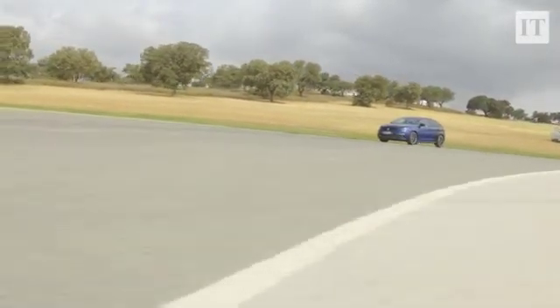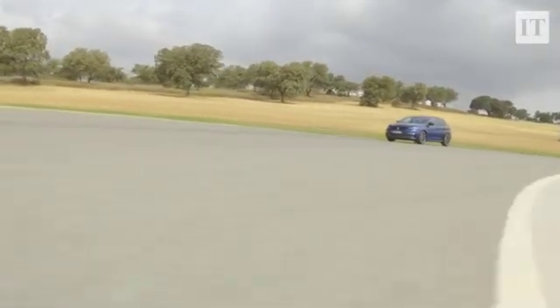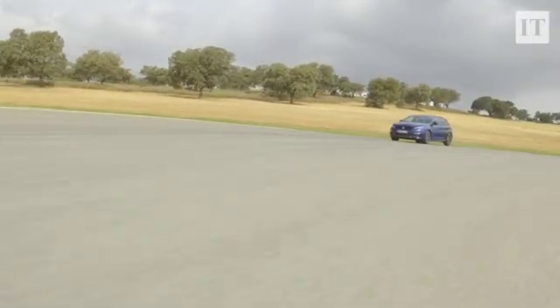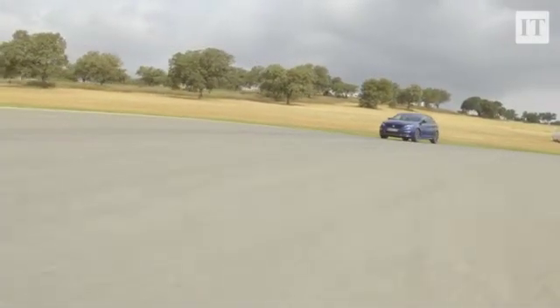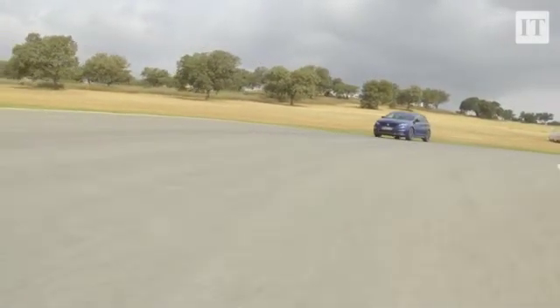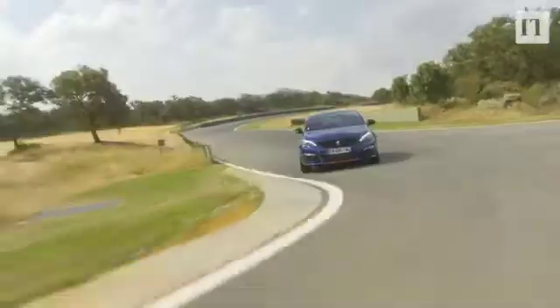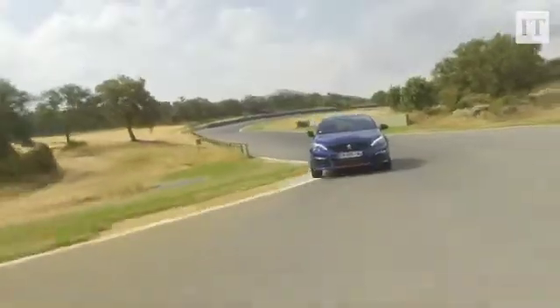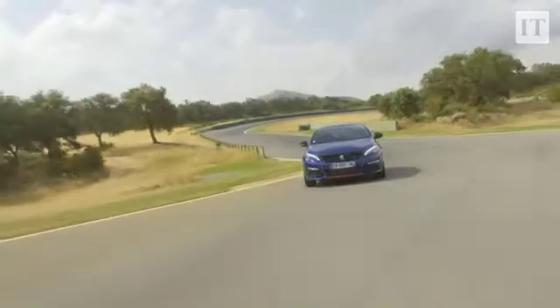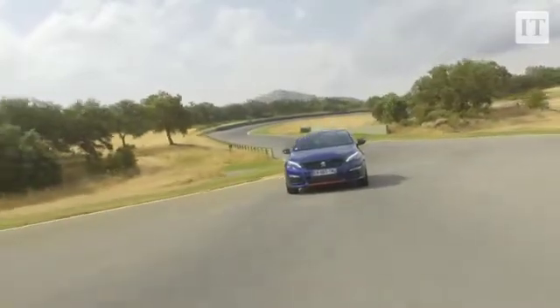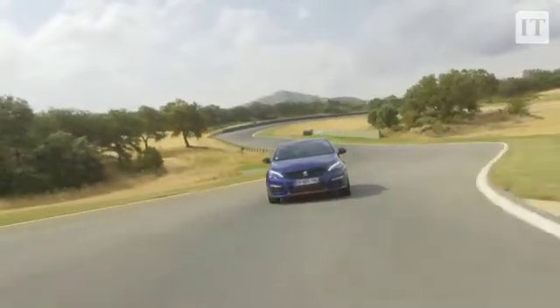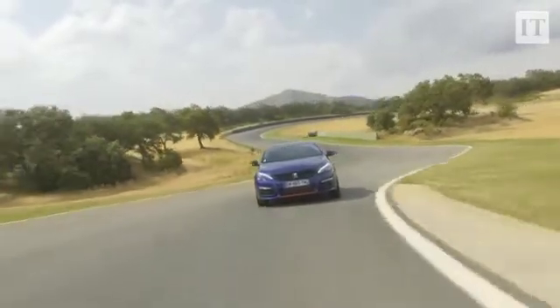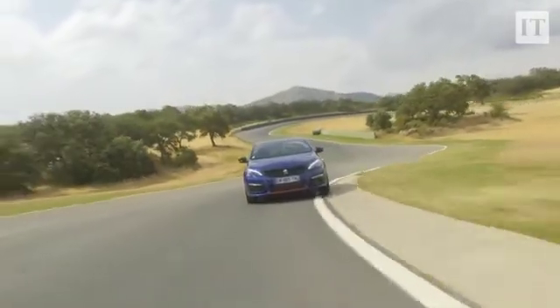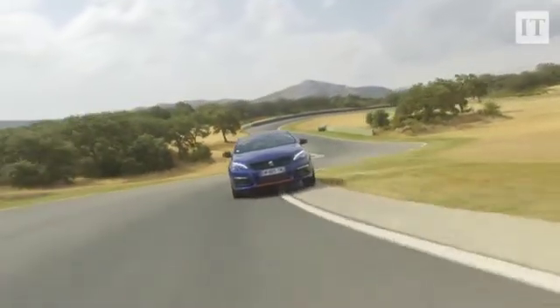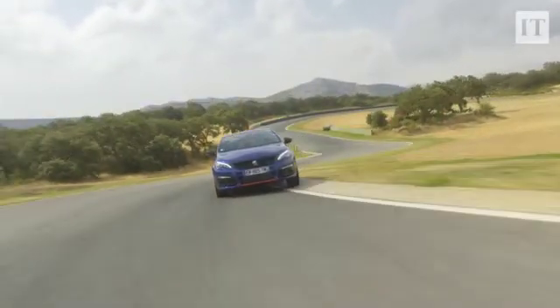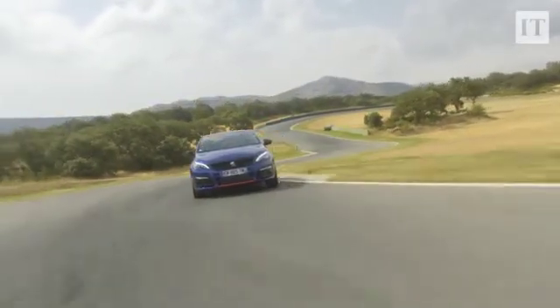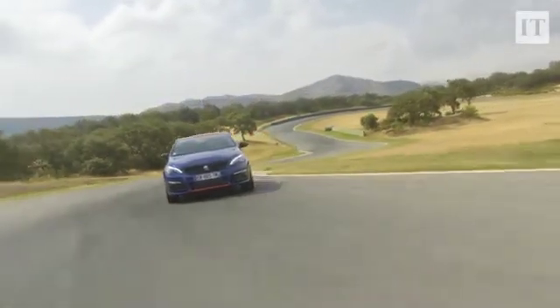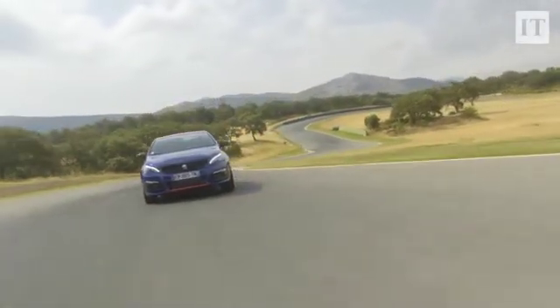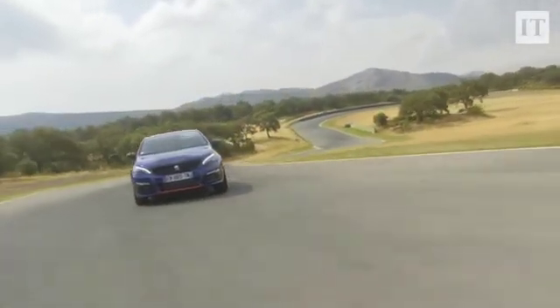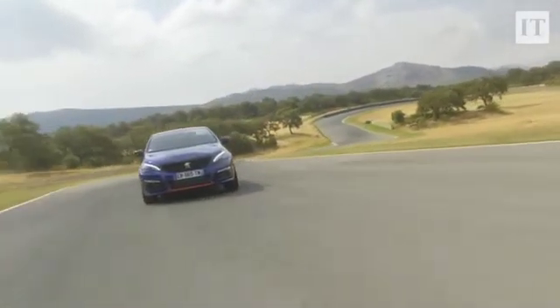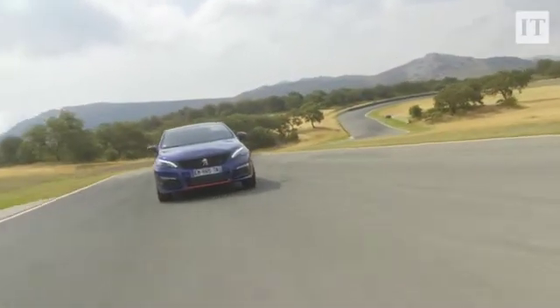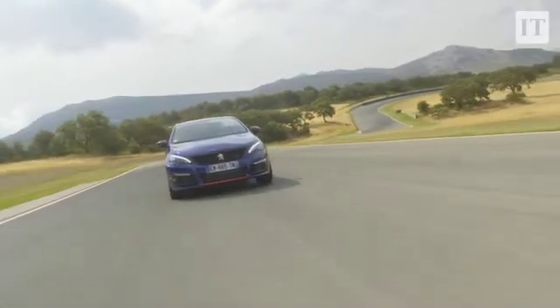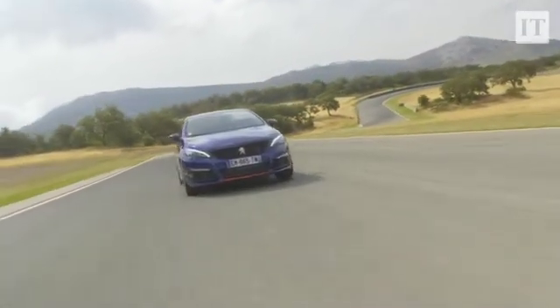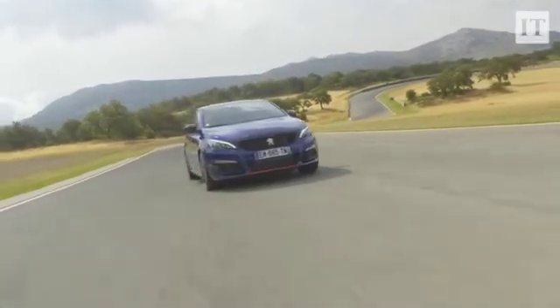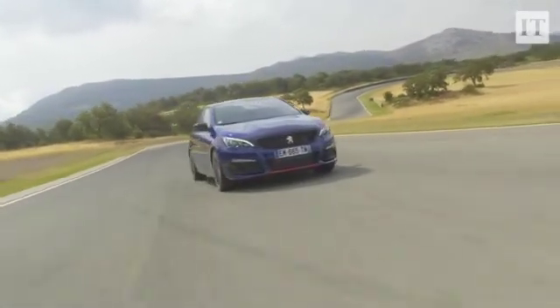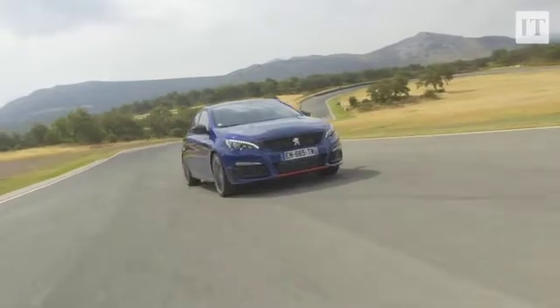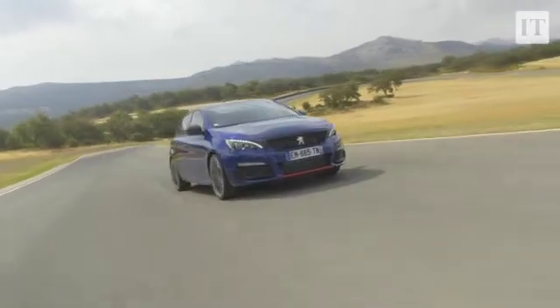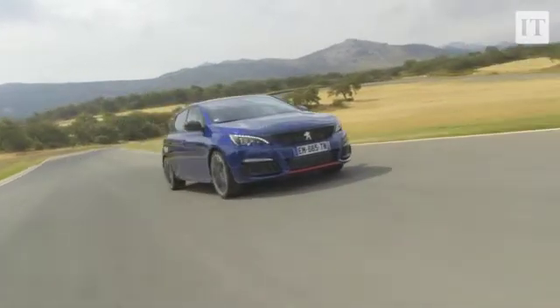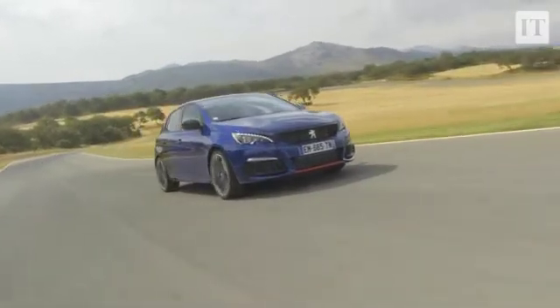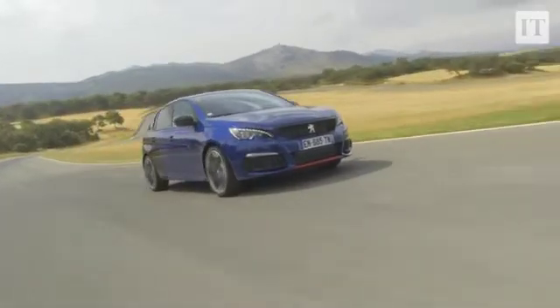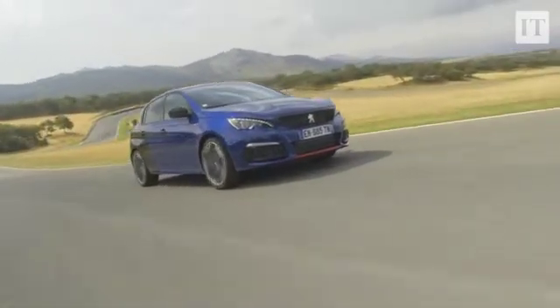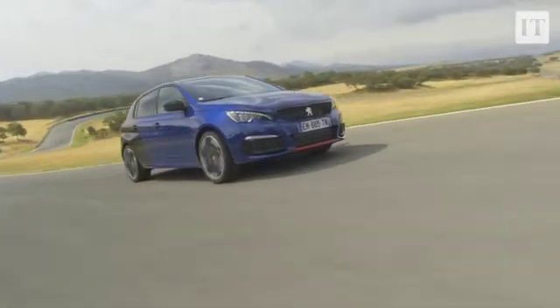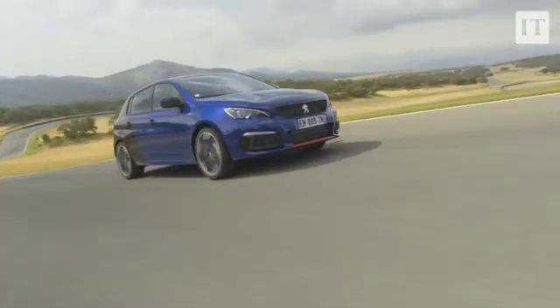Not so much here on the racetrack perhaps, but certainly out there in the real world. This is one of the easier hot hatches to run when it comes to emptying your wallet and upending your pockets.